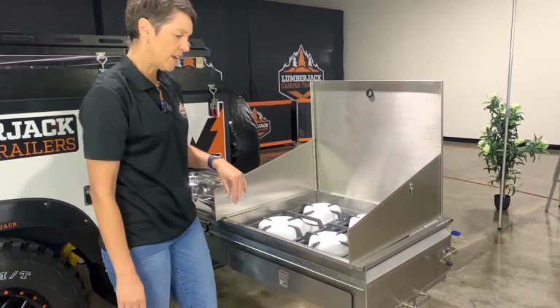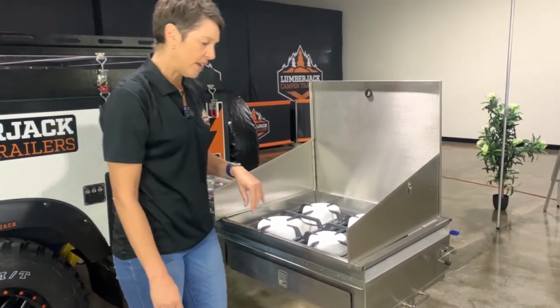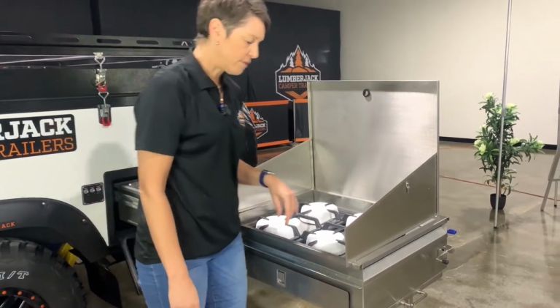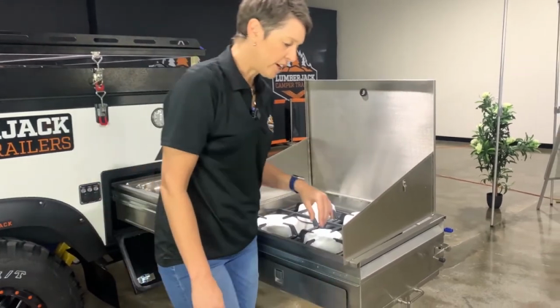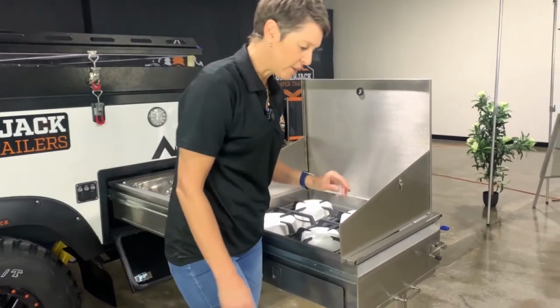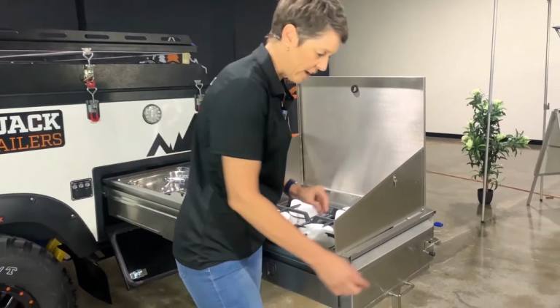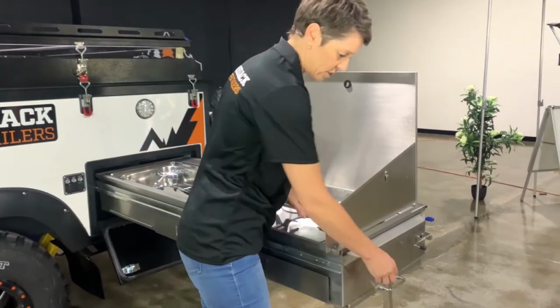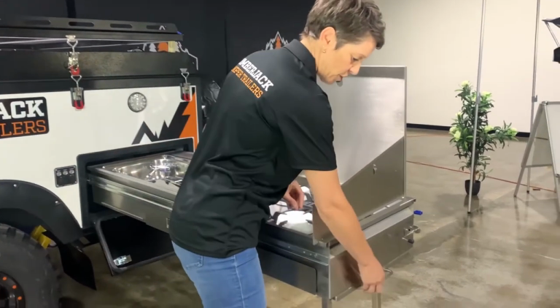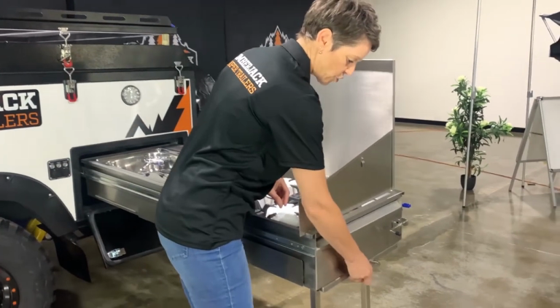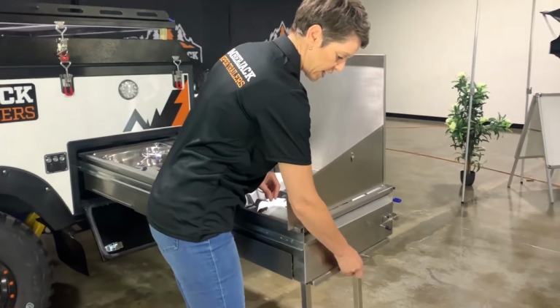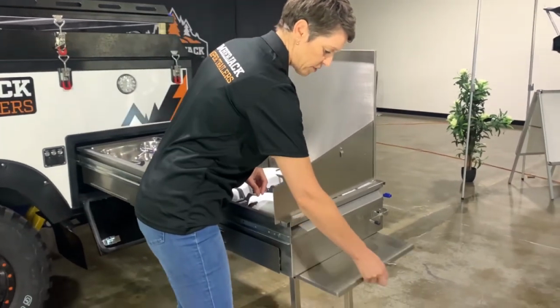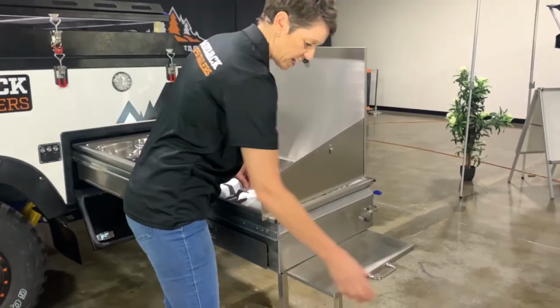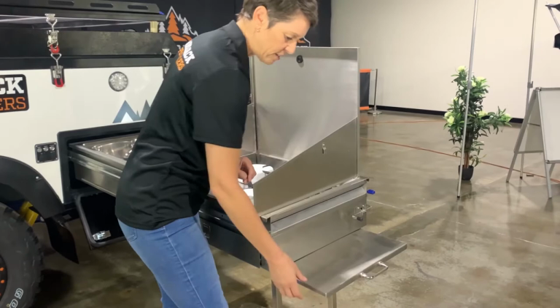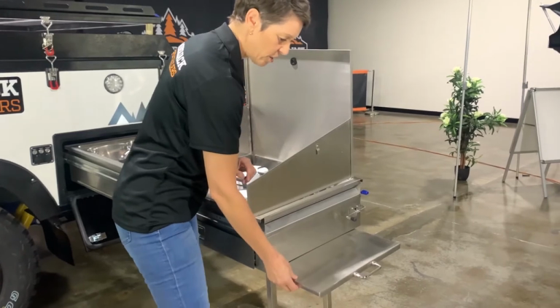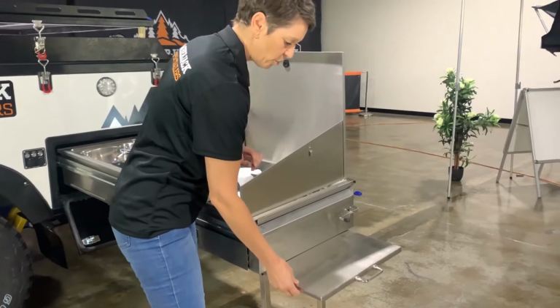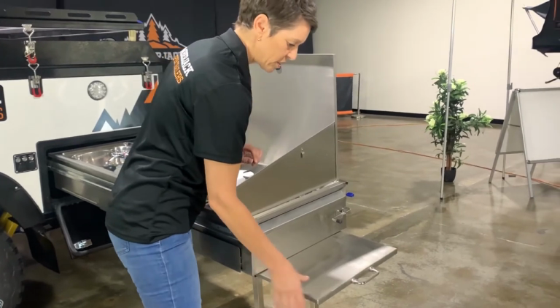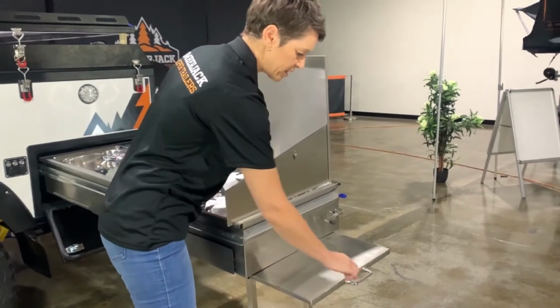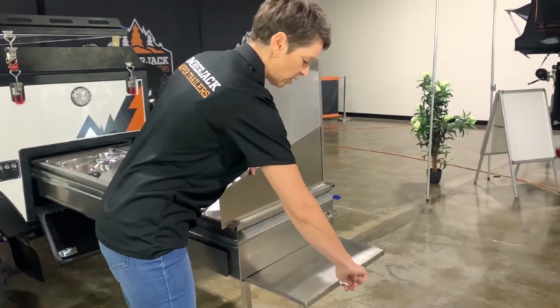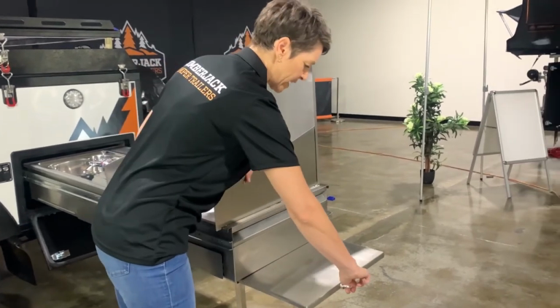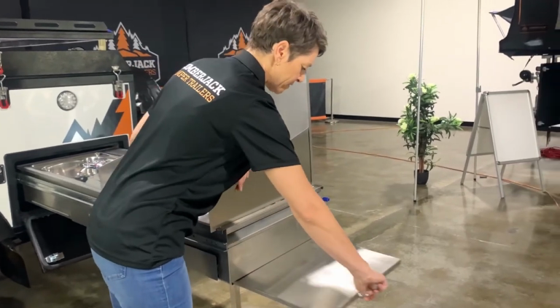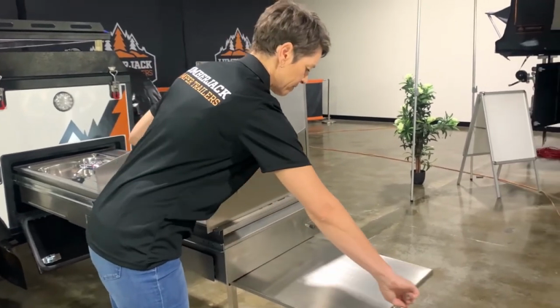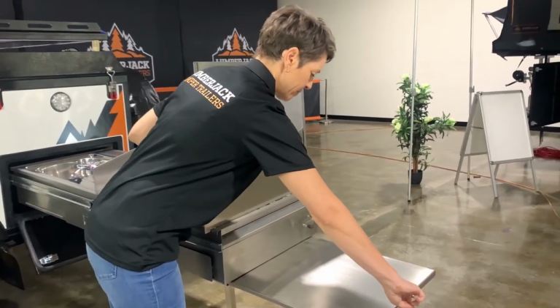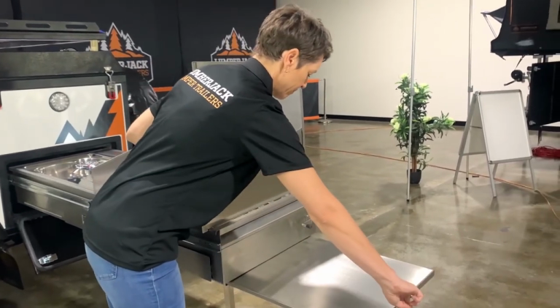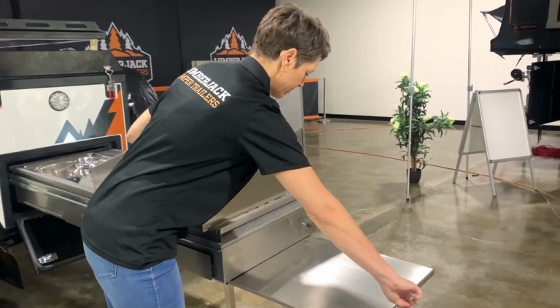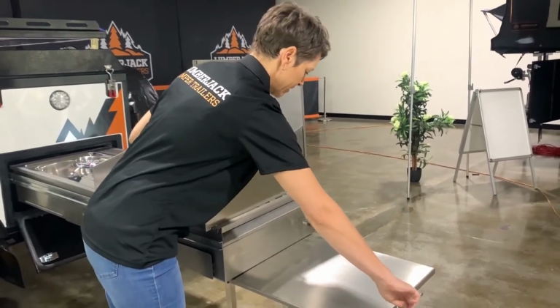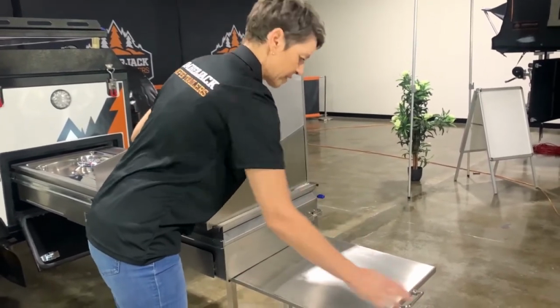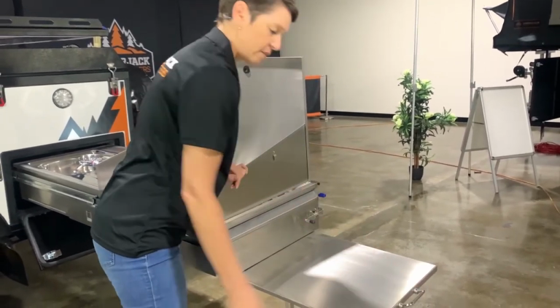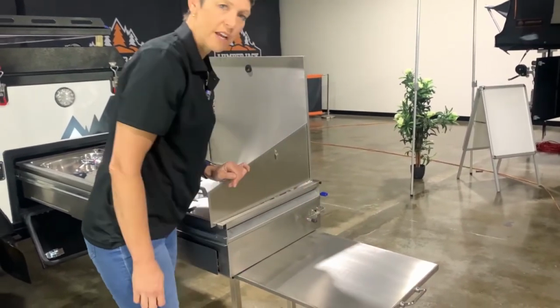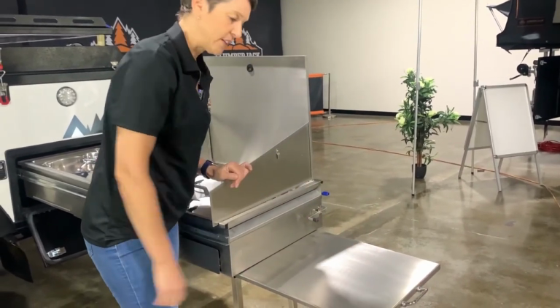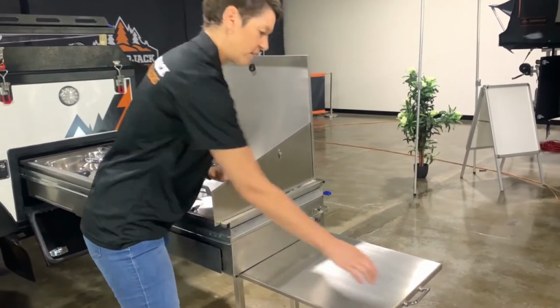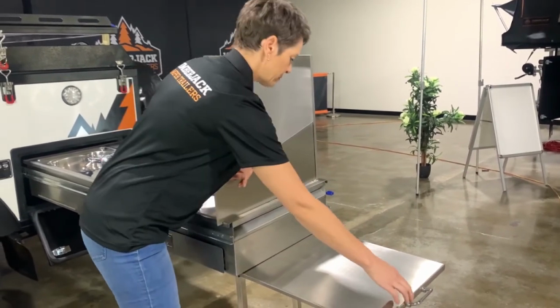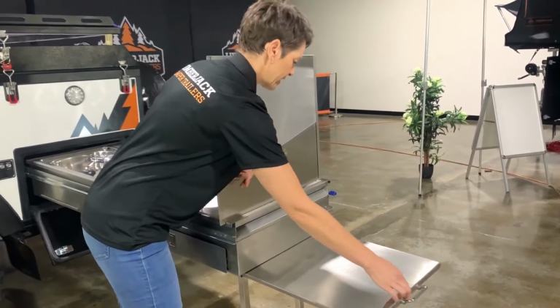And then finally we have our serving tray here at the end, which slides the whole way out and then slides back in.